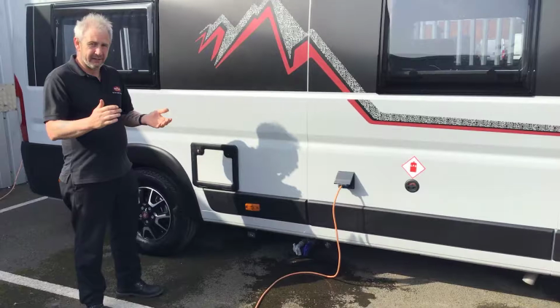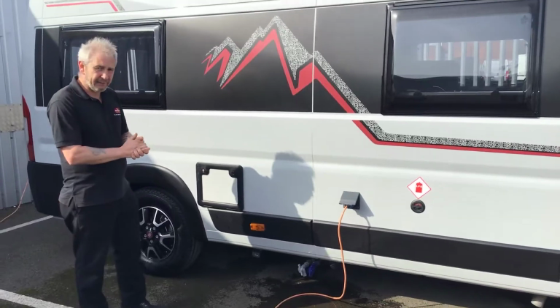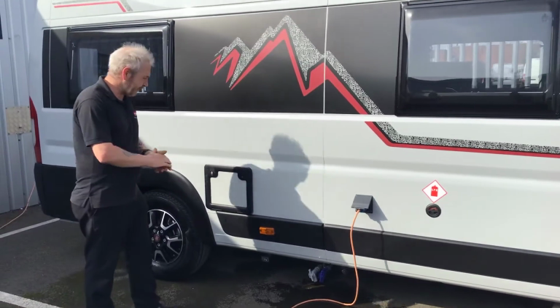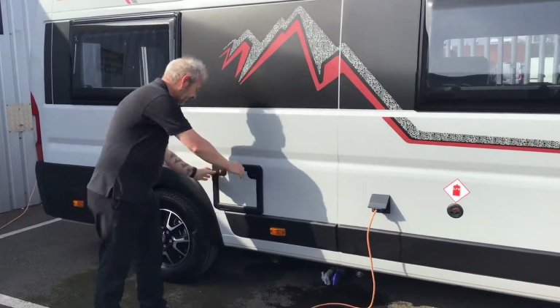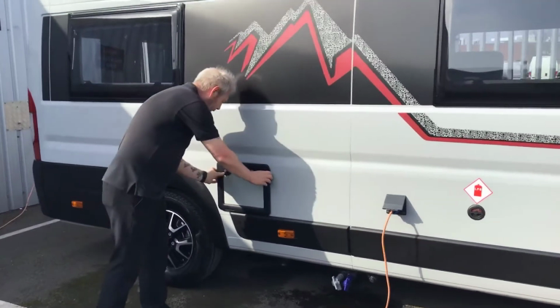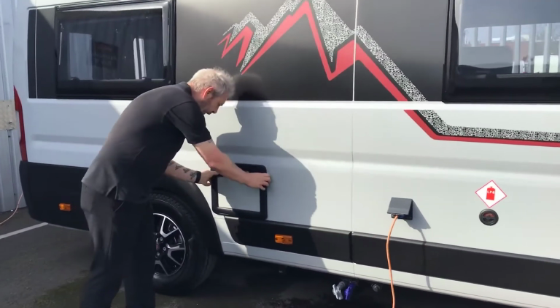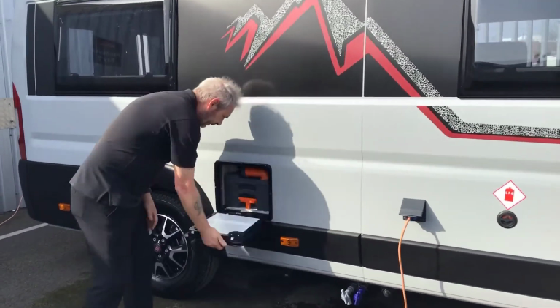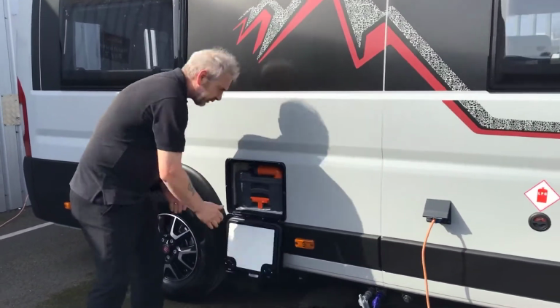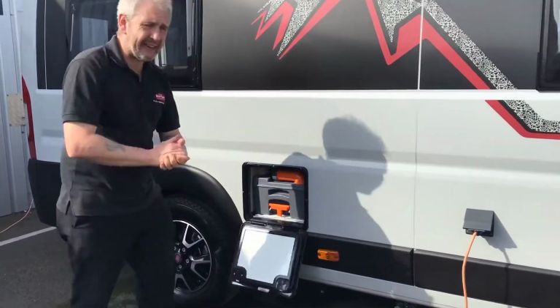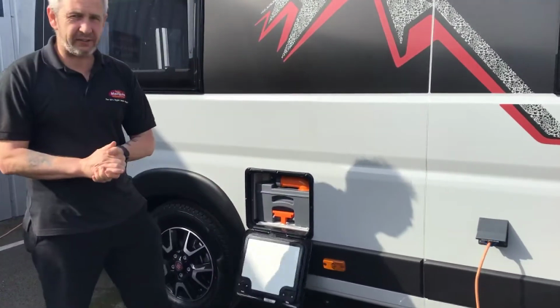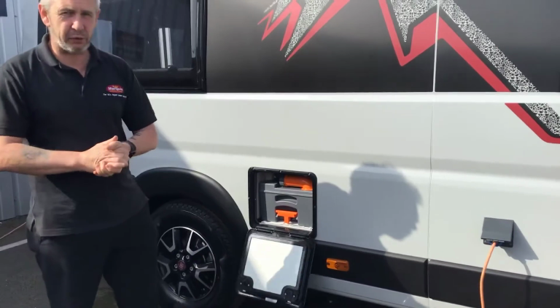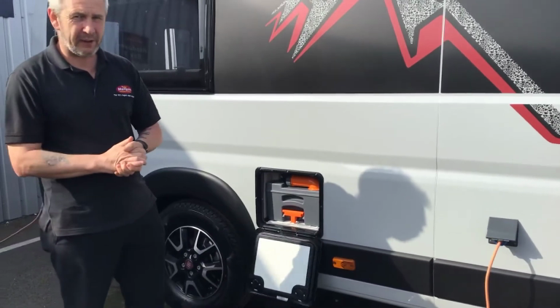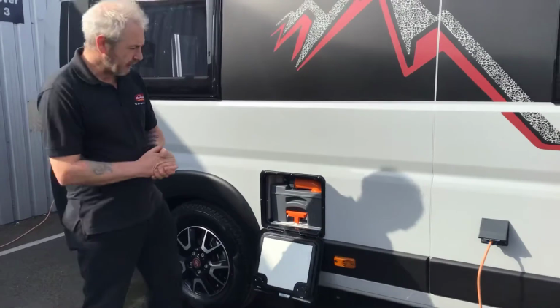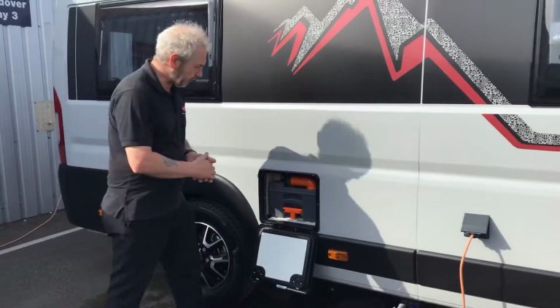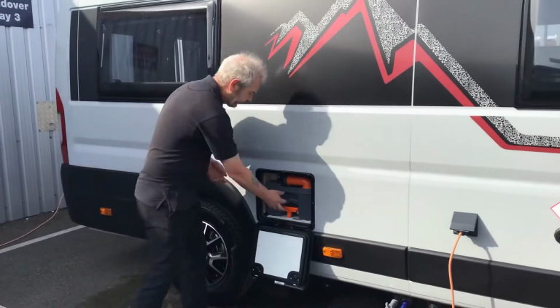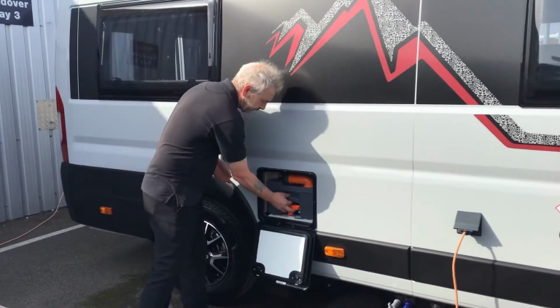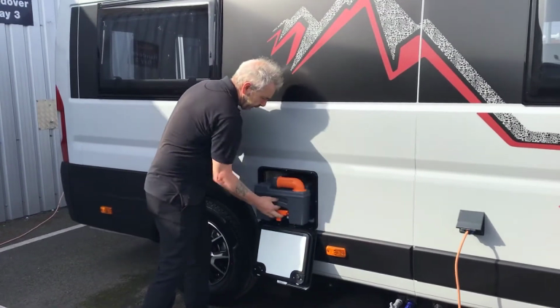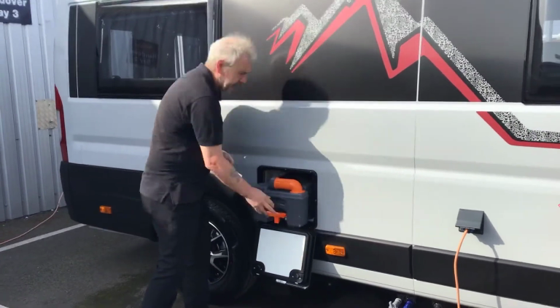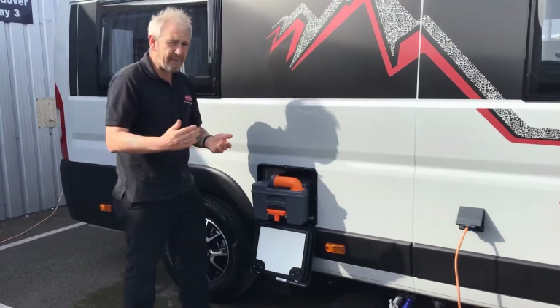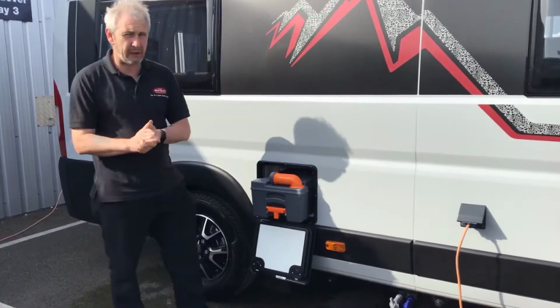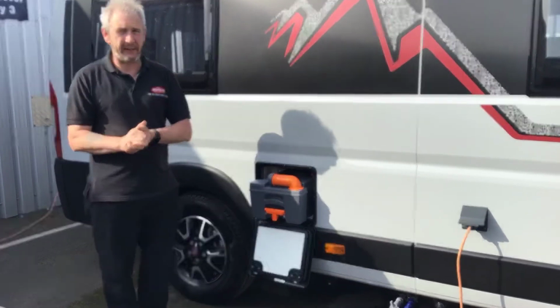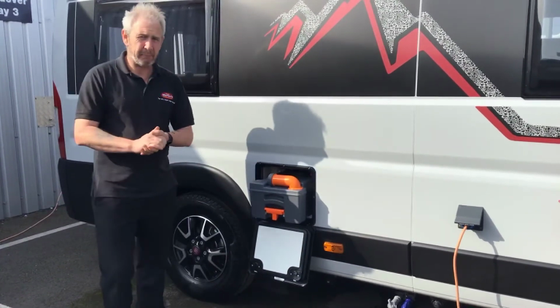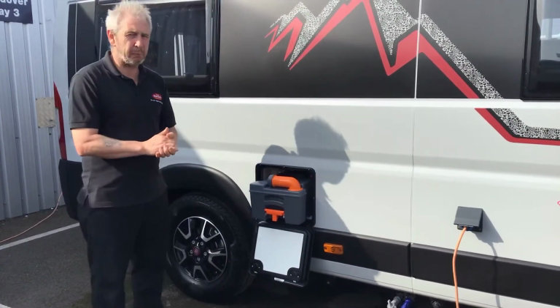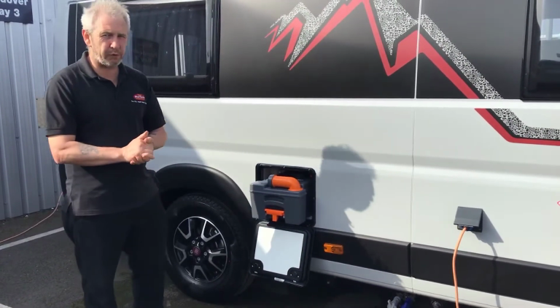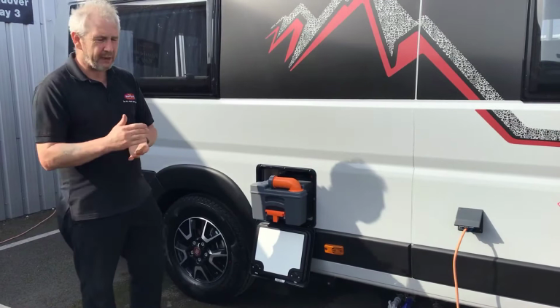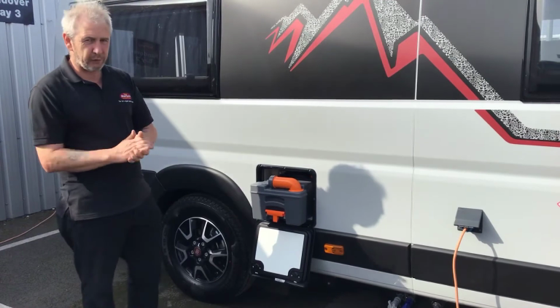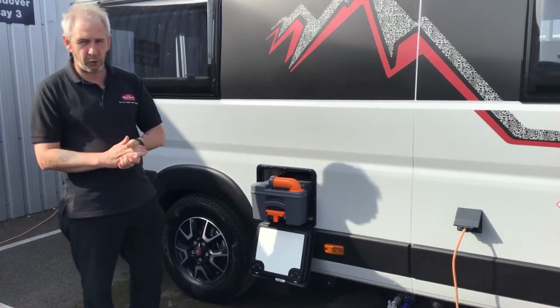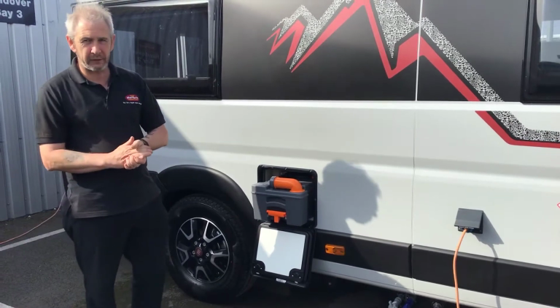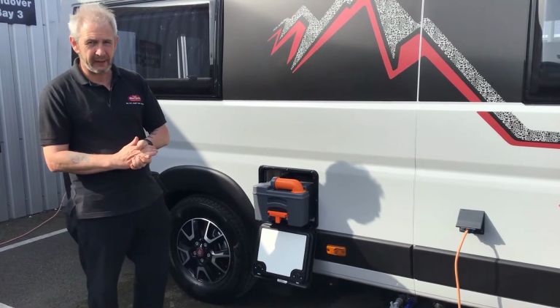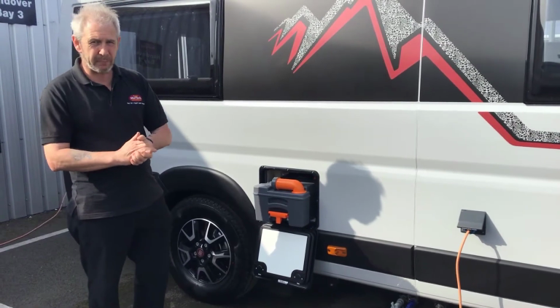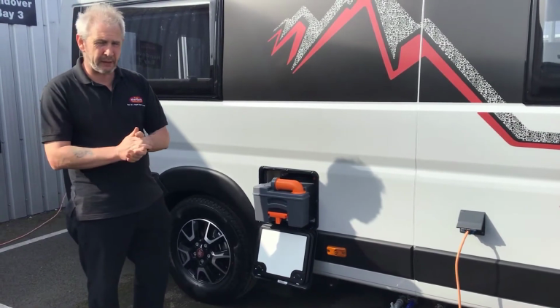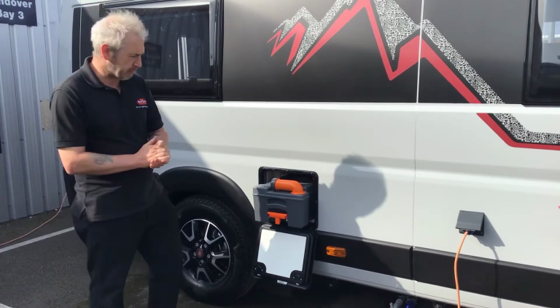To the left of that, it's a cassette toilet. Open up the hatch to gain access to the toilet itself. Lift up the orange handle to bring it out. If it doesn't come out that easy, please don't be forceful — it's because you've left the toilet open inside and you can break the component parts.